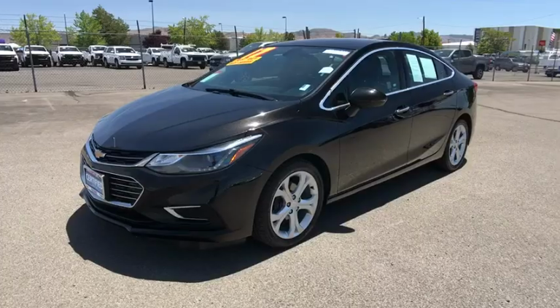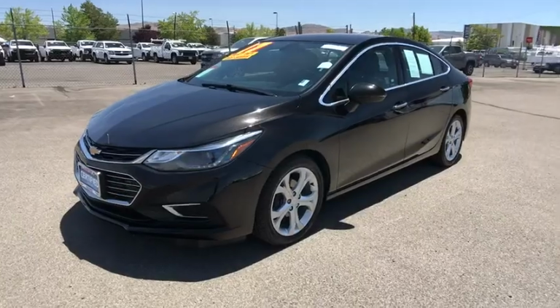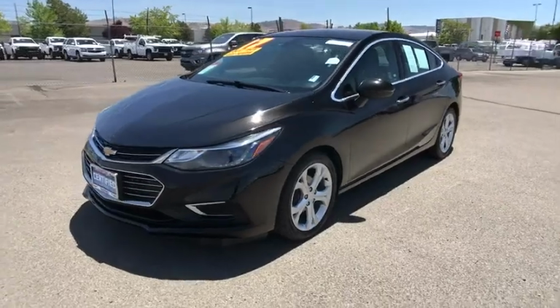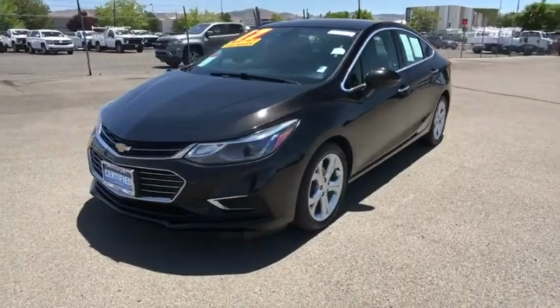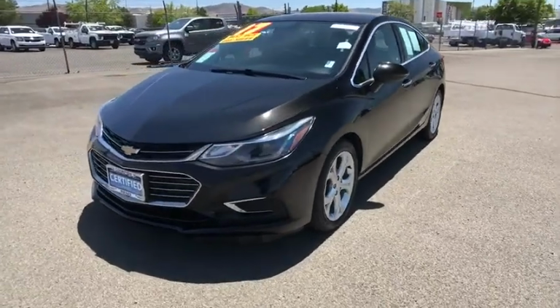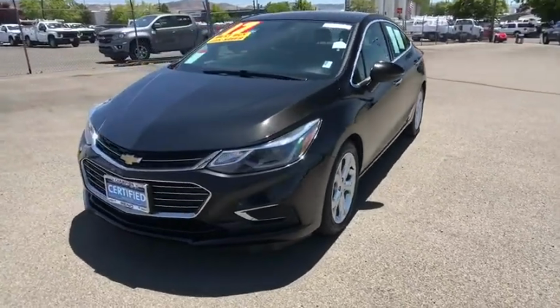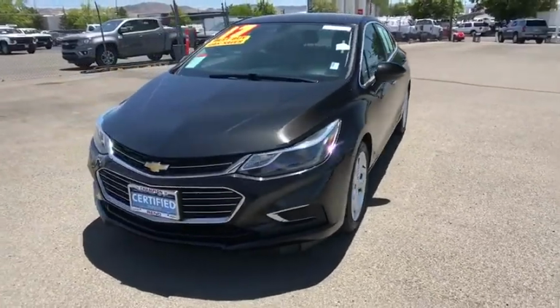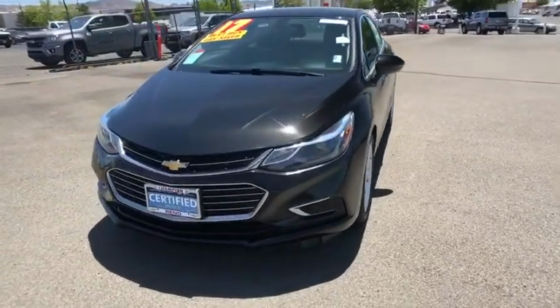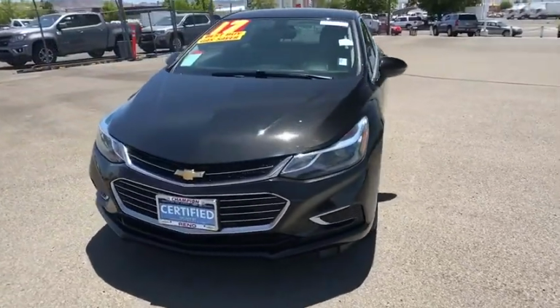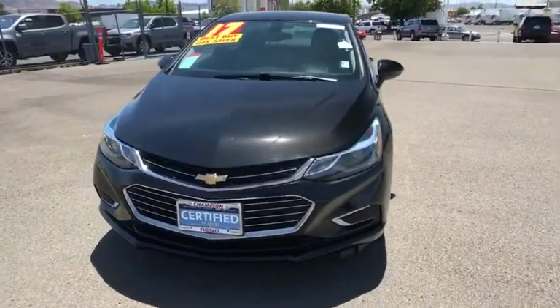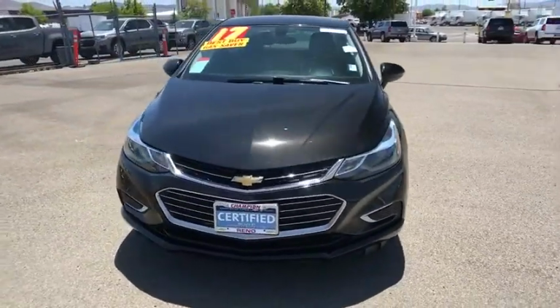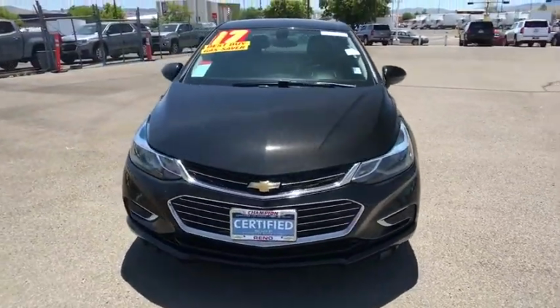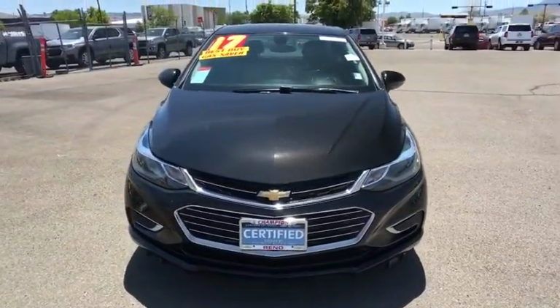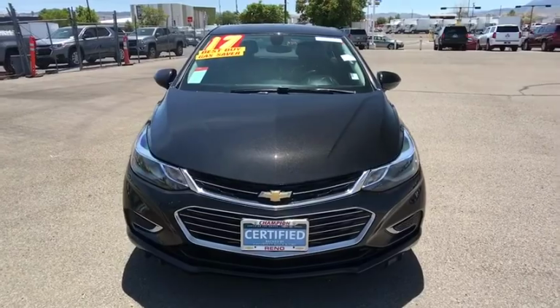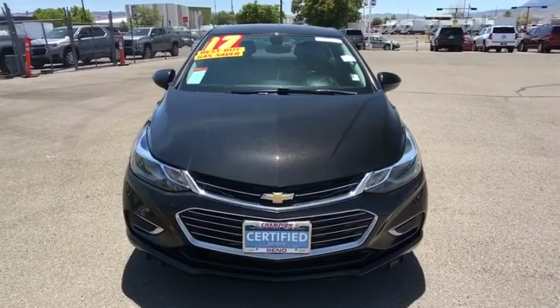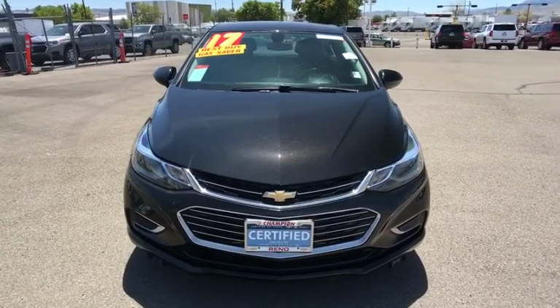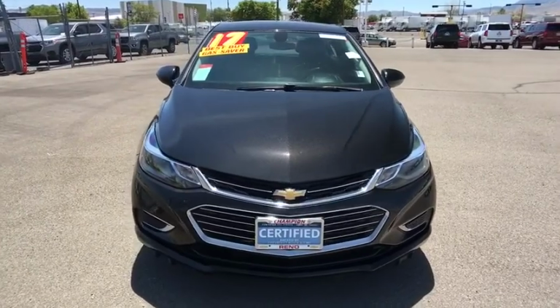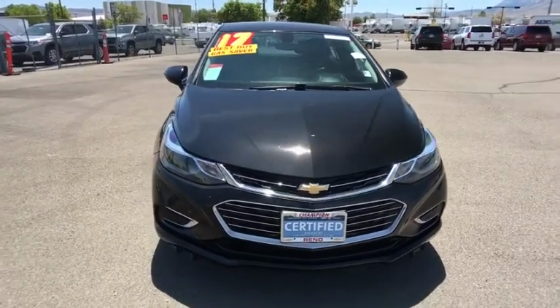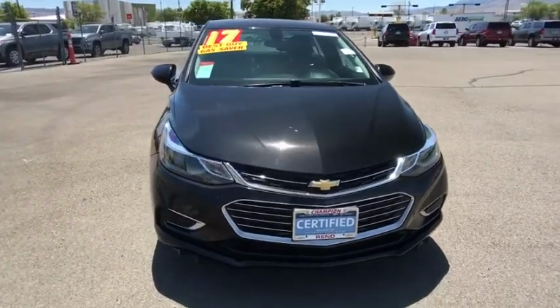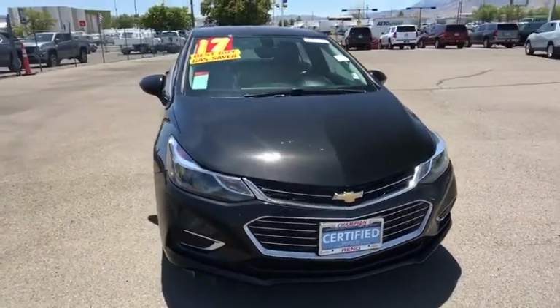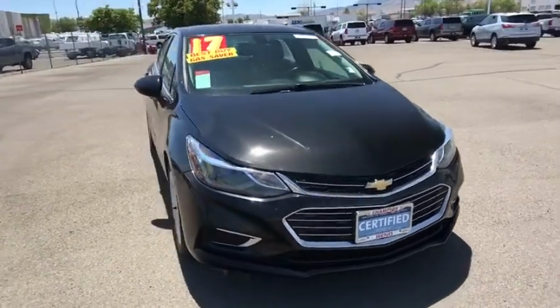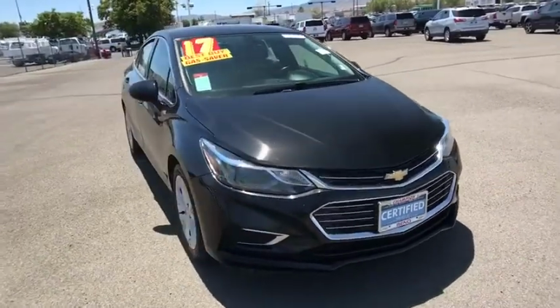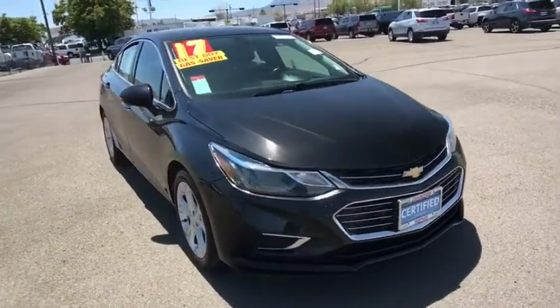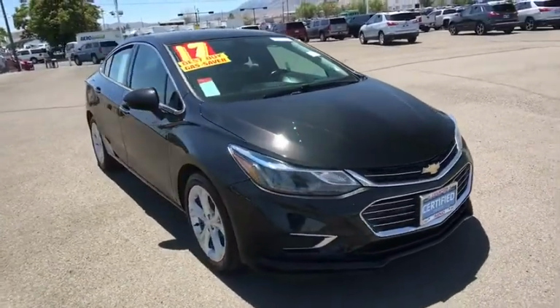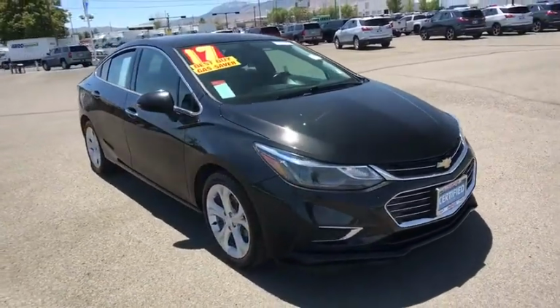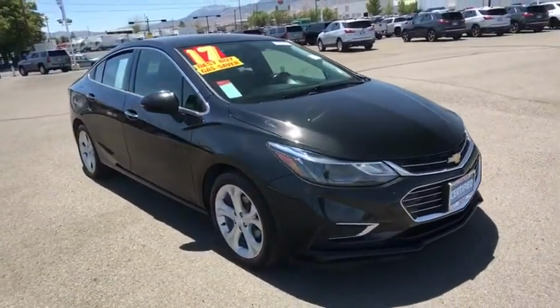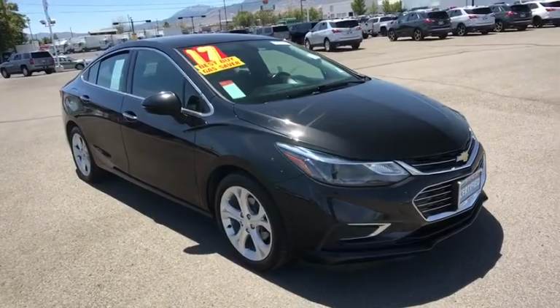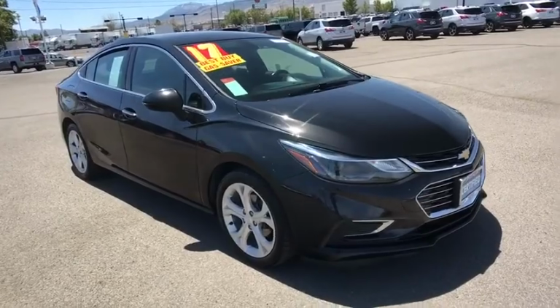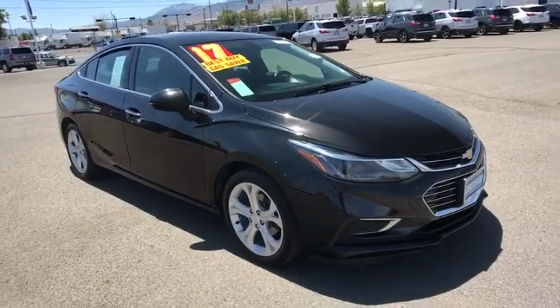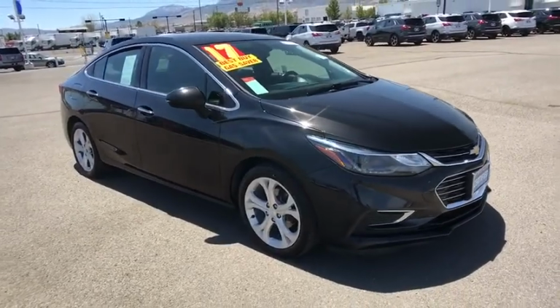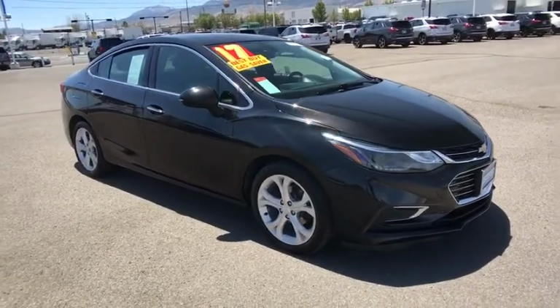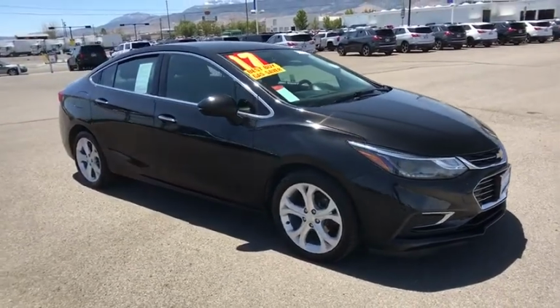Stop by and take a look at the 2017 Chevrolet Cruze. The Cruze Blueprint calls for more than you'd expect. This vehicle has less than 55,000 miles. Here are some of this vehicle's great options.